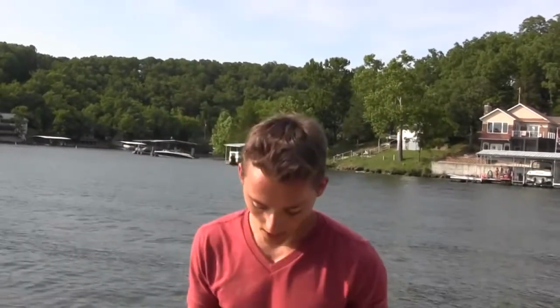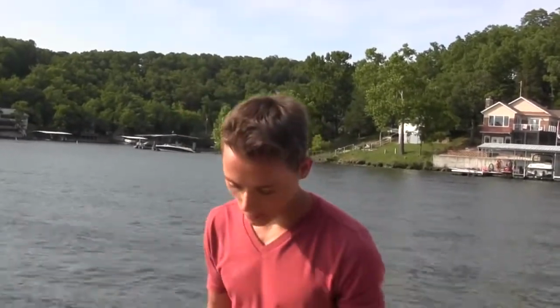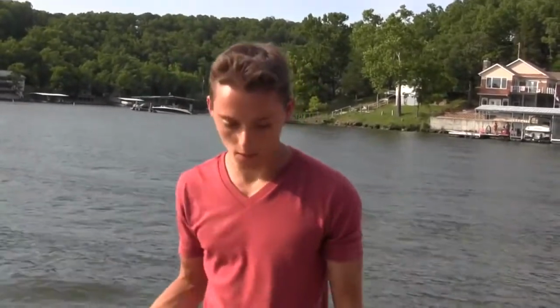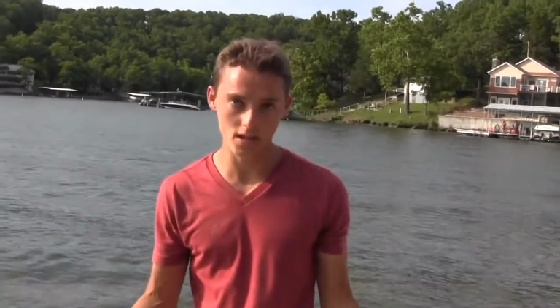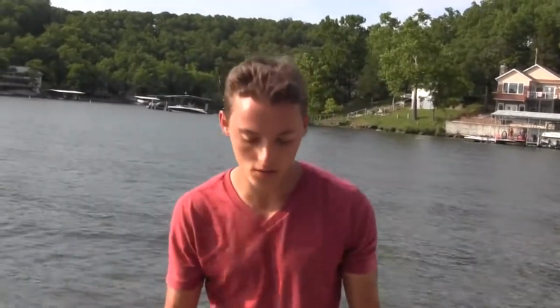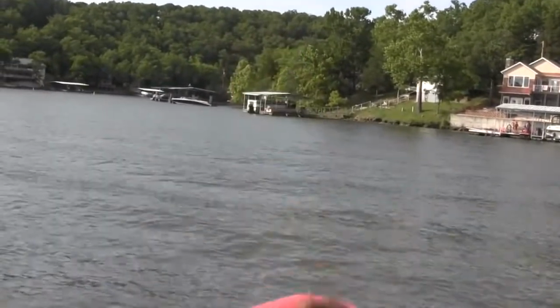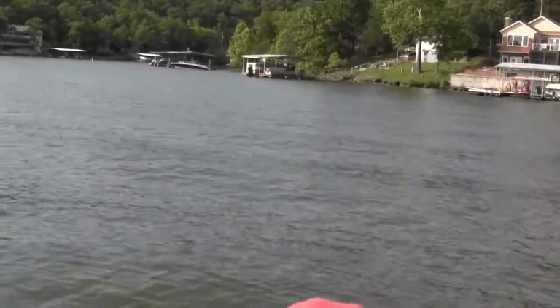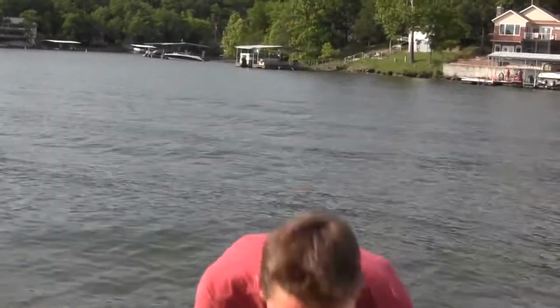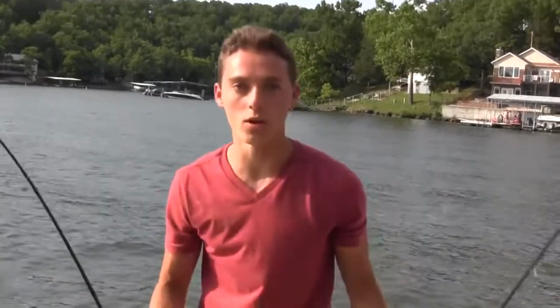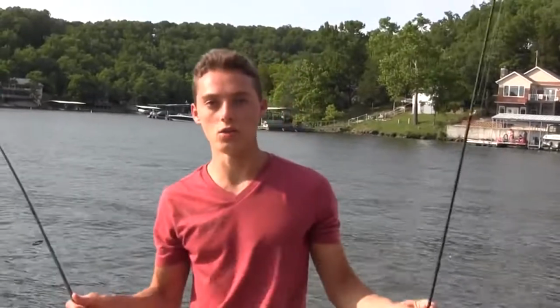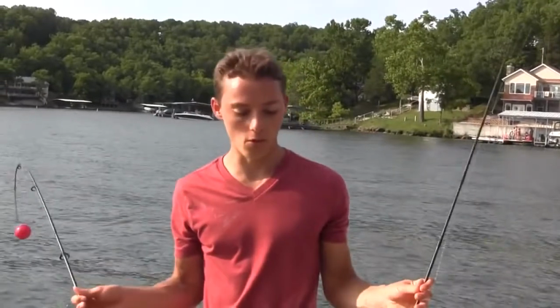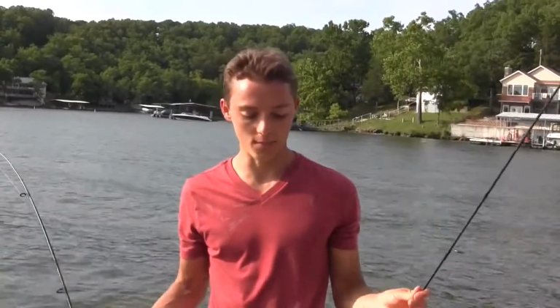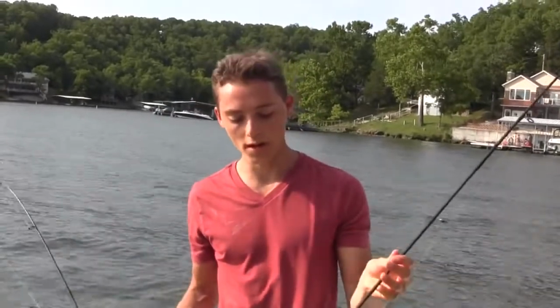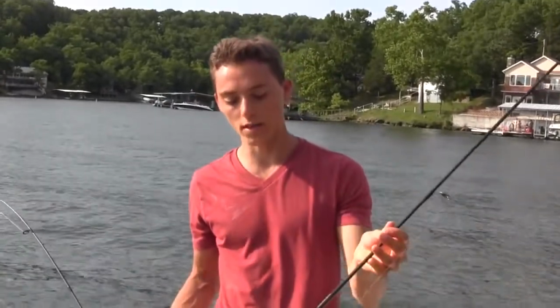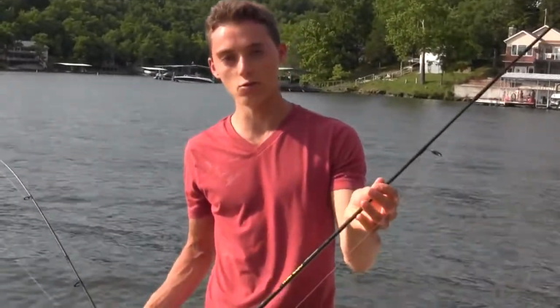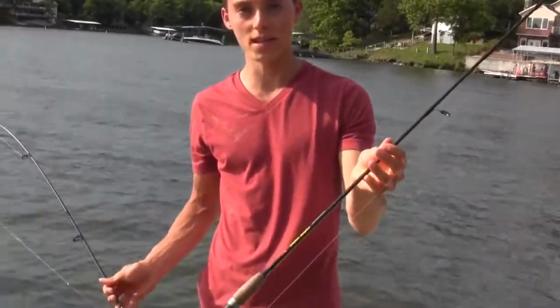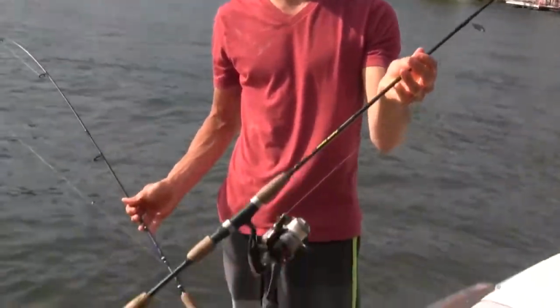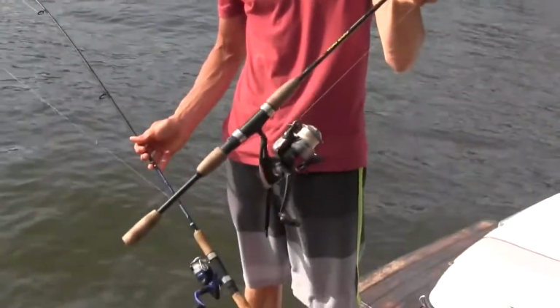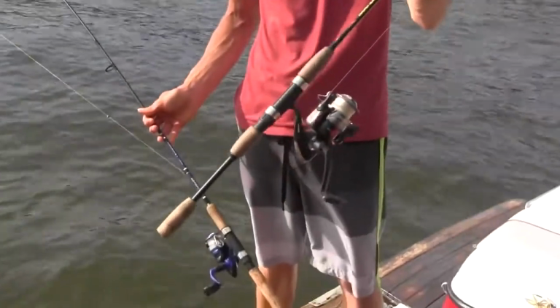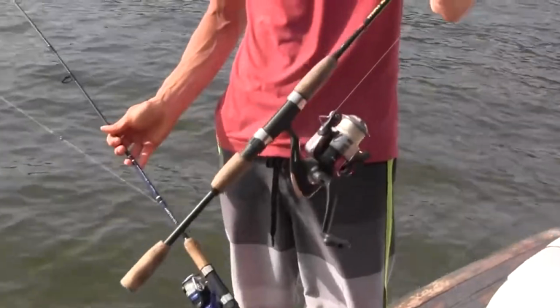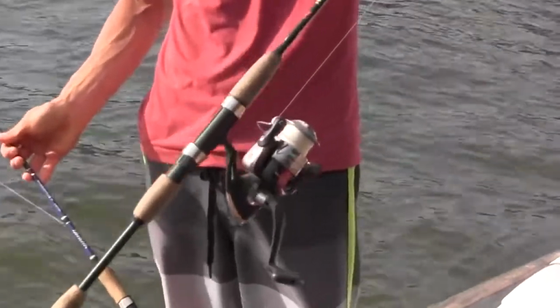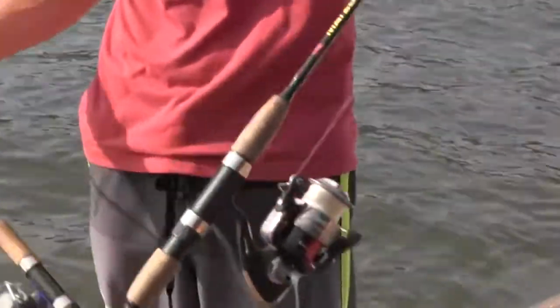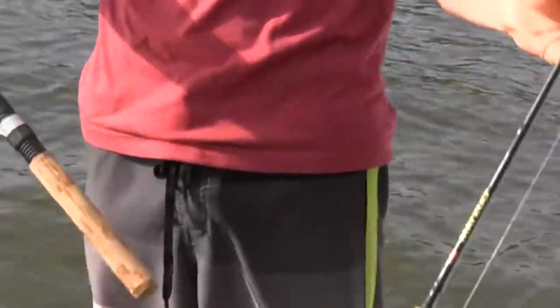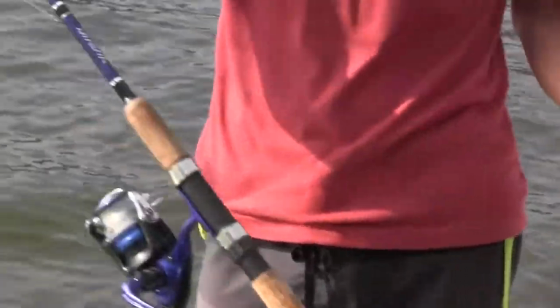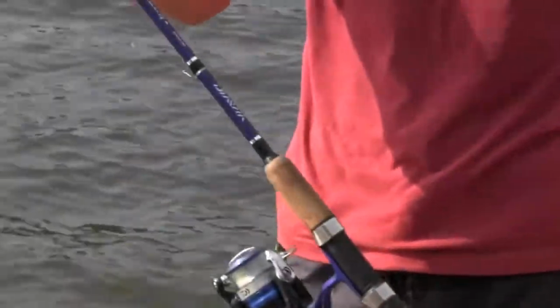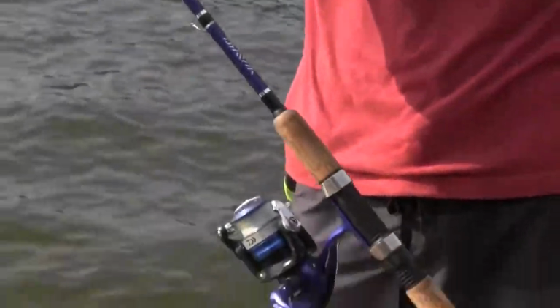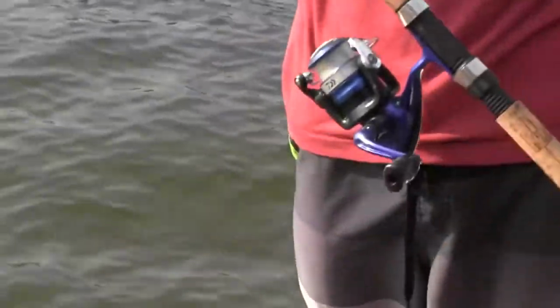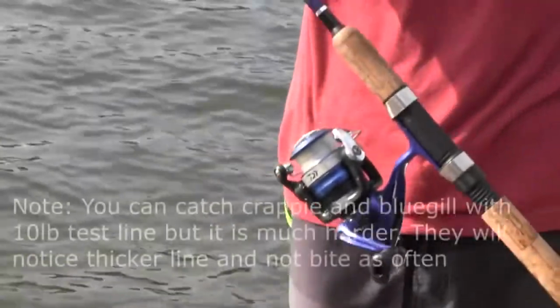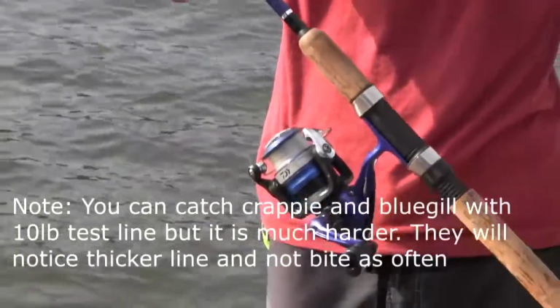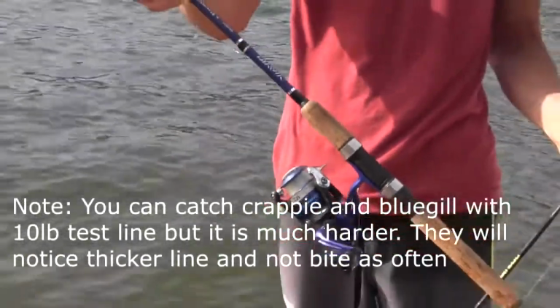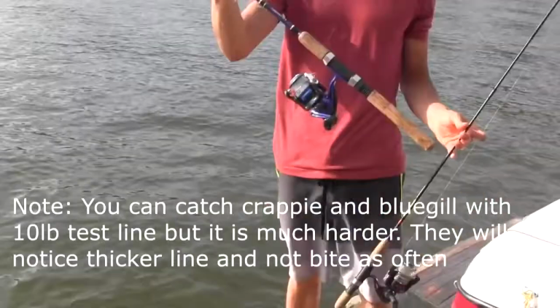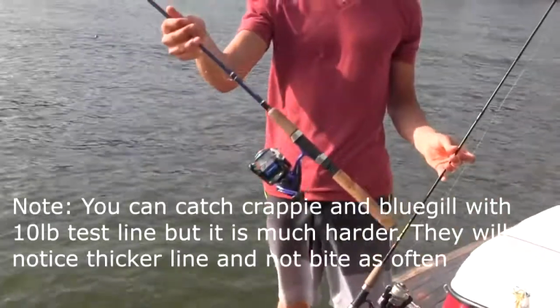Now I want to go into the poles I use. Whenever you go lake fishing, you want to bring two different pole setups: one with 10 to 12 pound test line for bass and catfish, and one with four pound test line for panfish — bluegill and crappie.